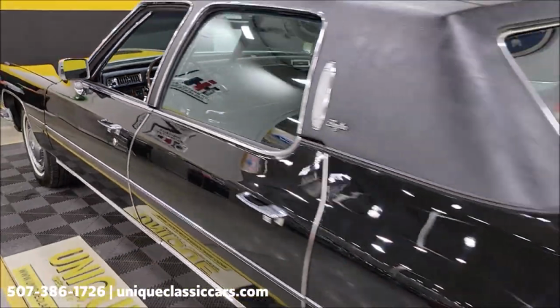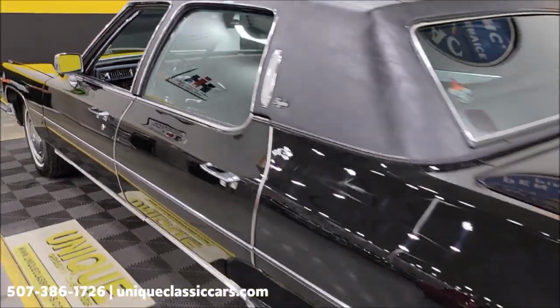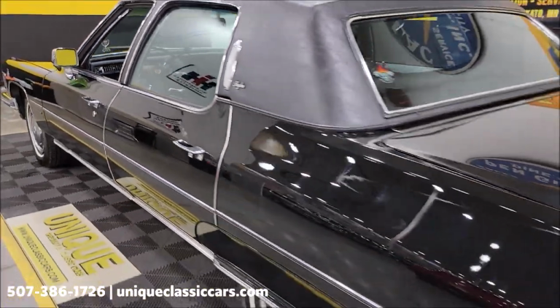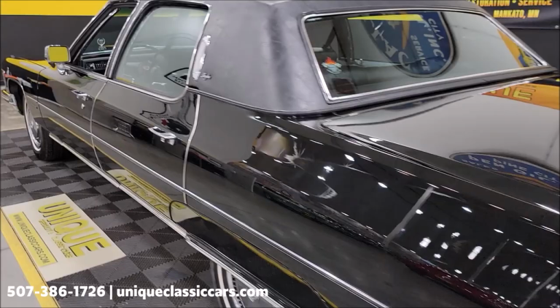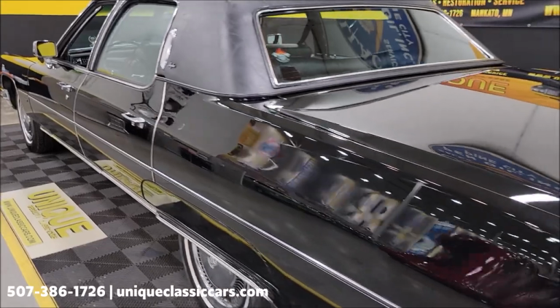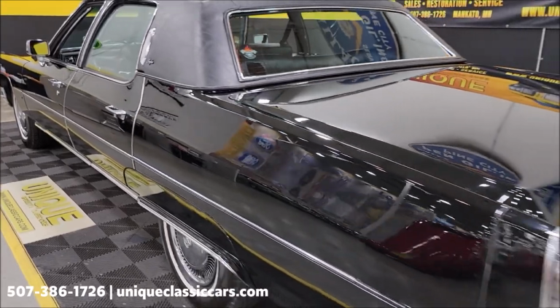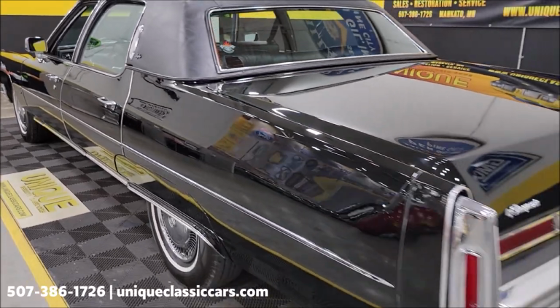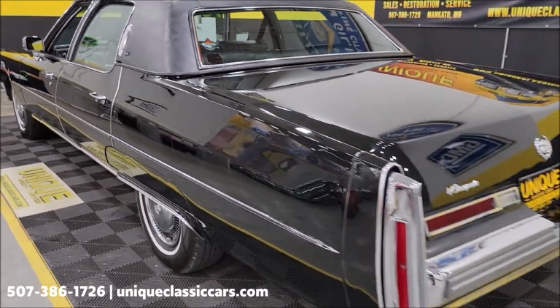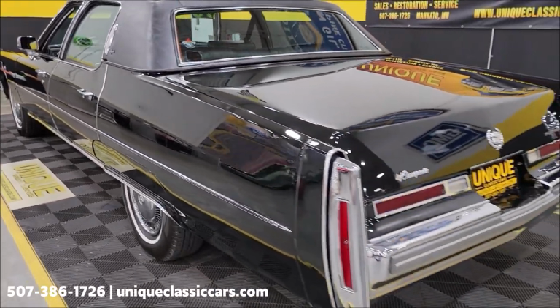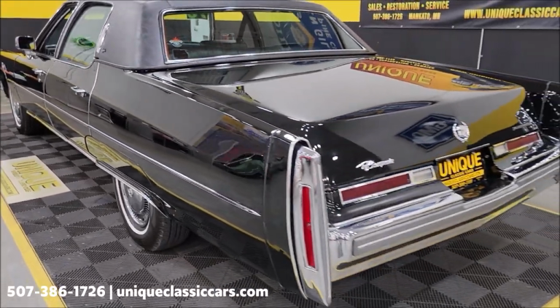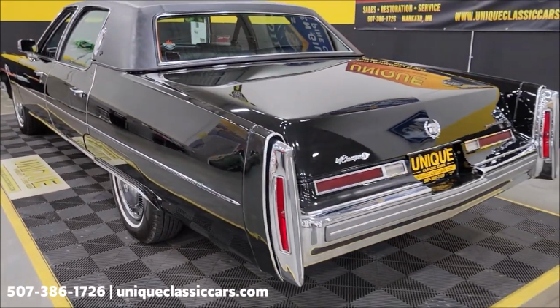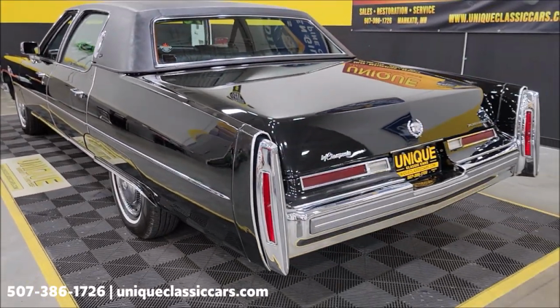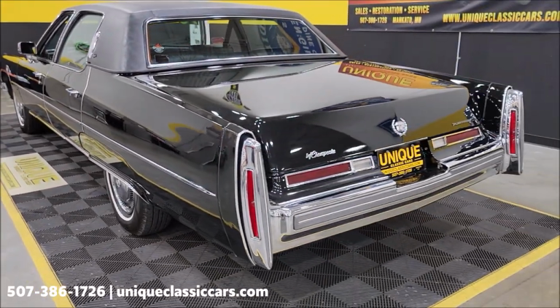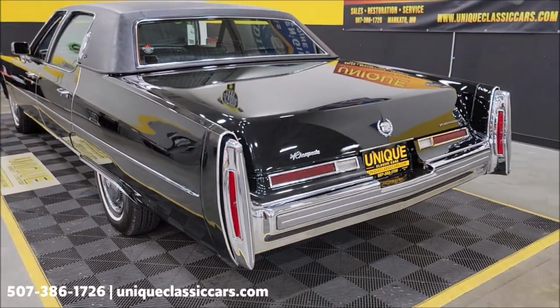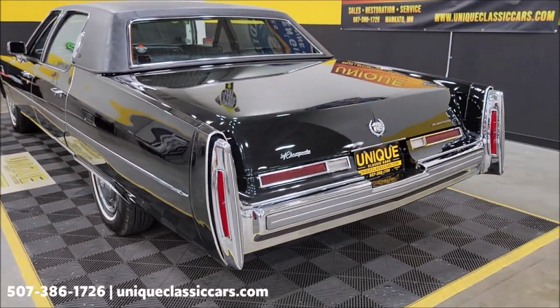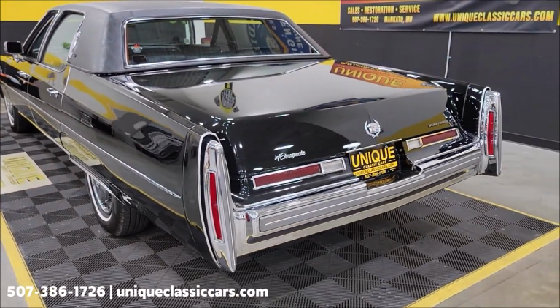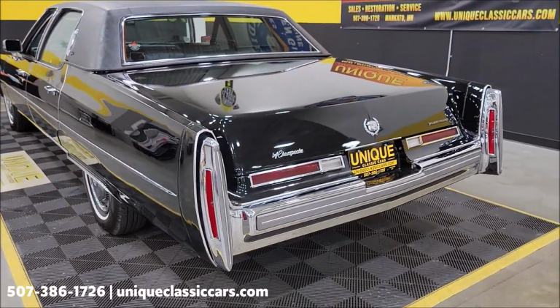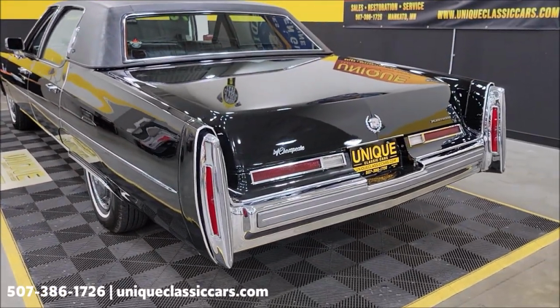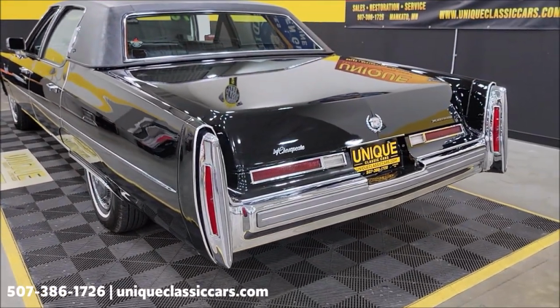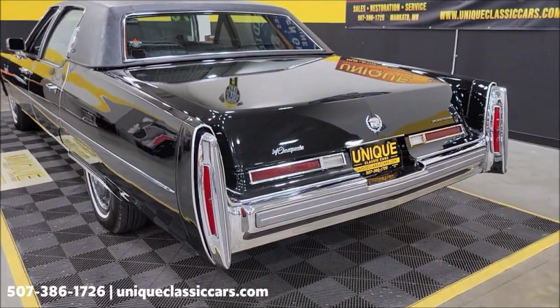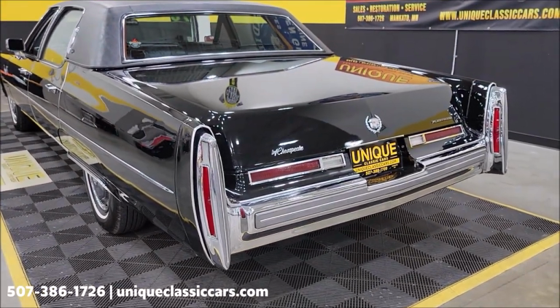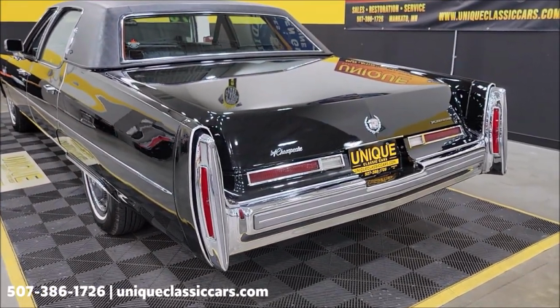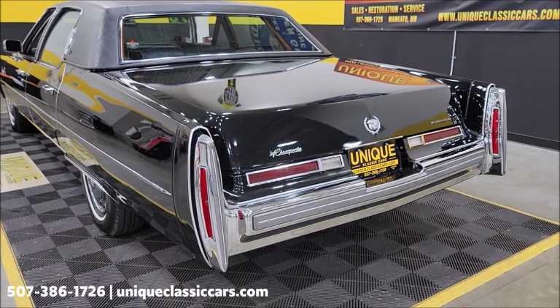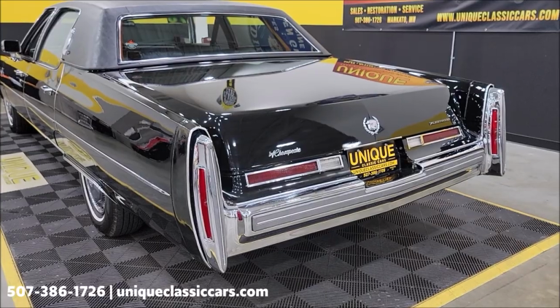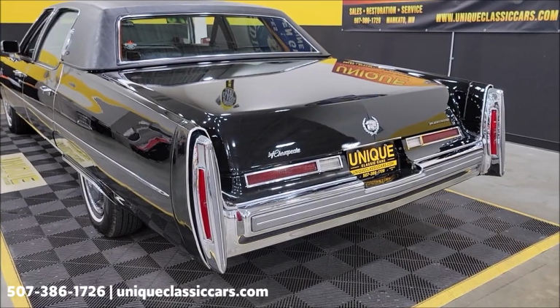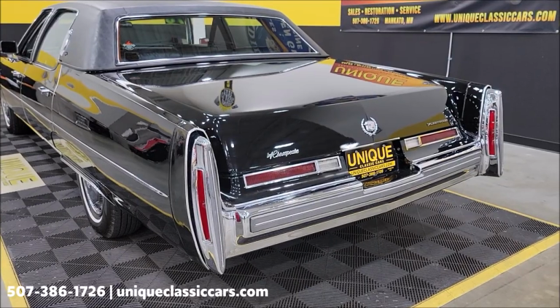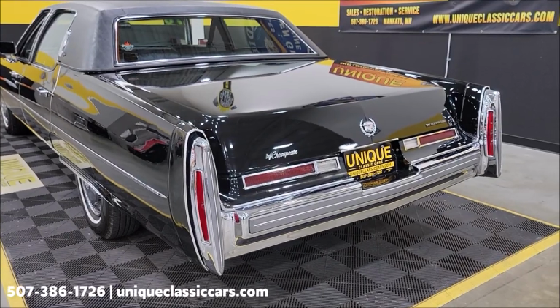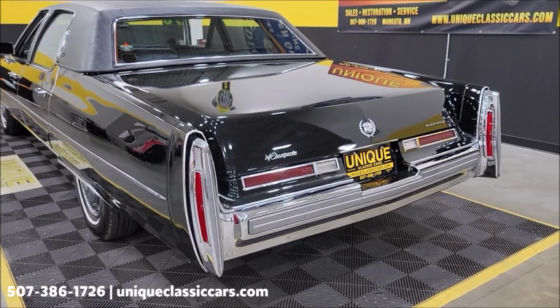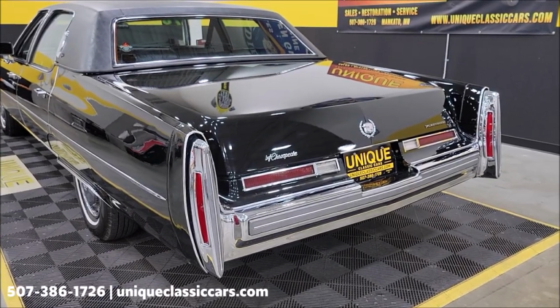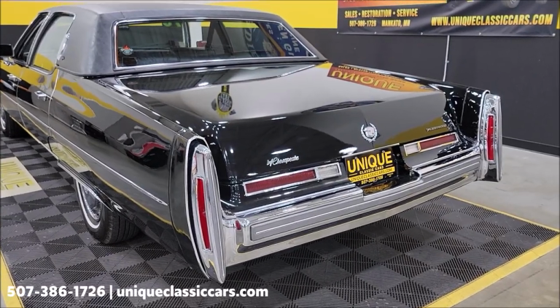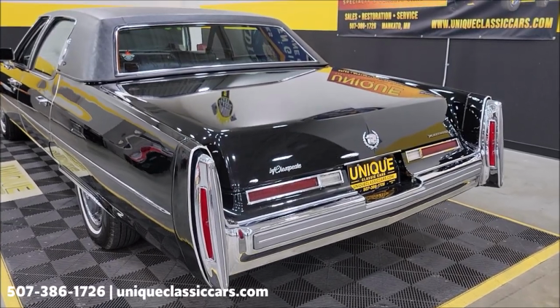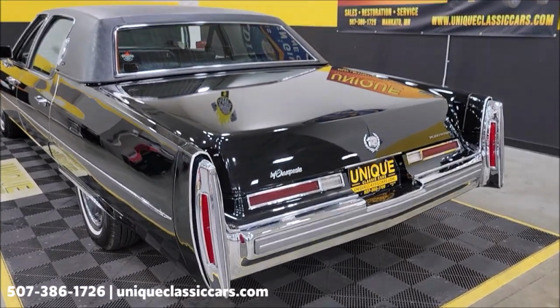Let's slip around to the back so you can hear it run — what you'd expect. Smooth. Look at that finish.